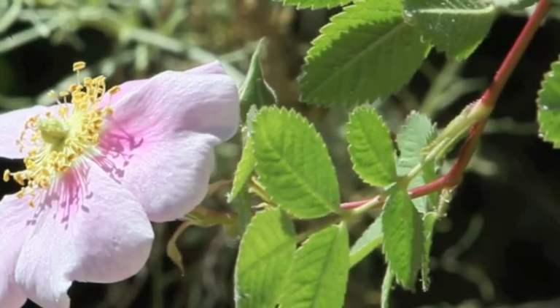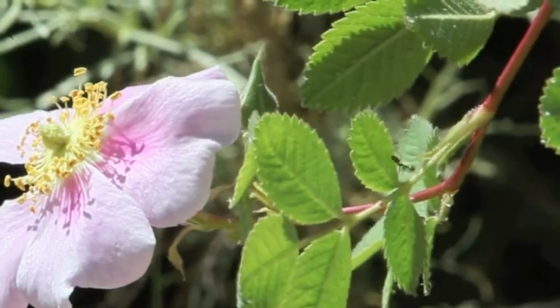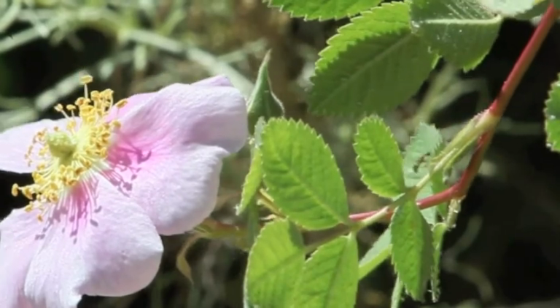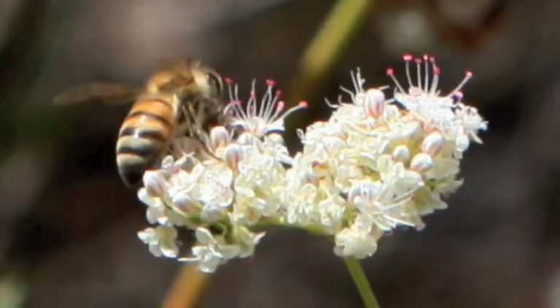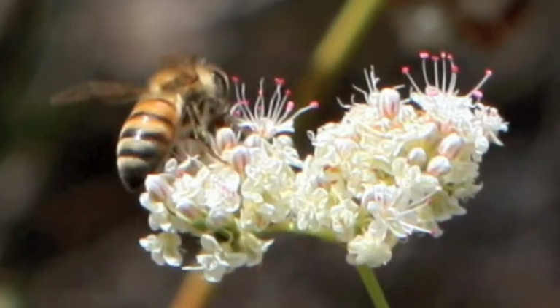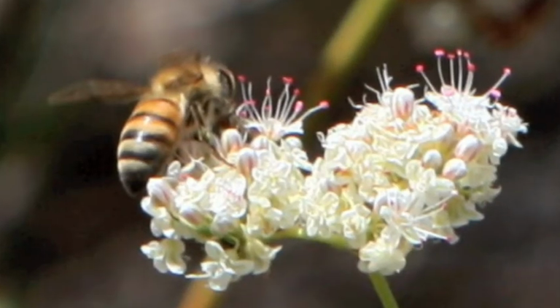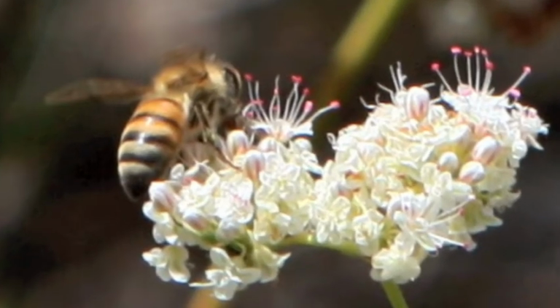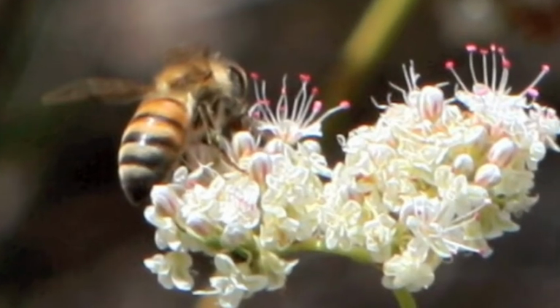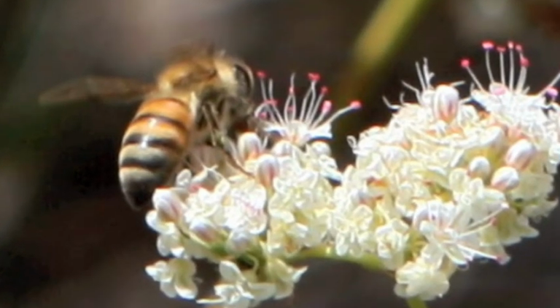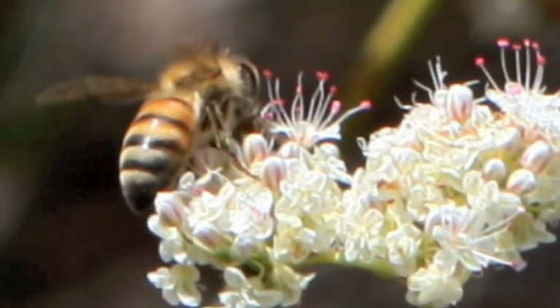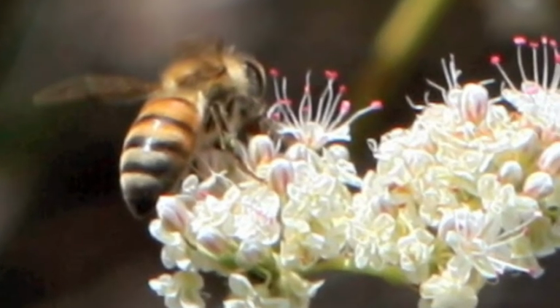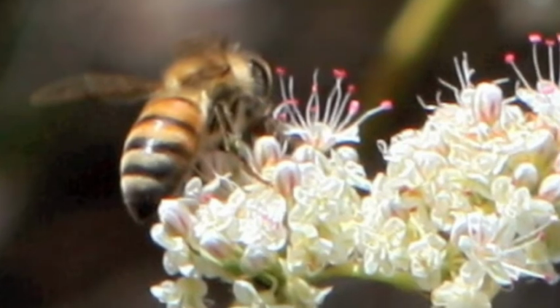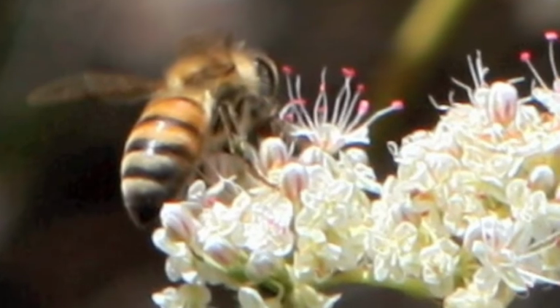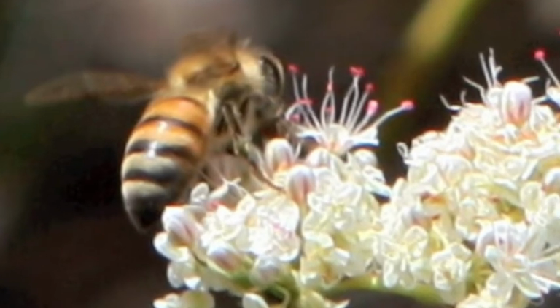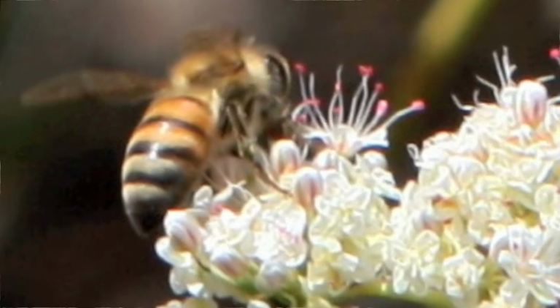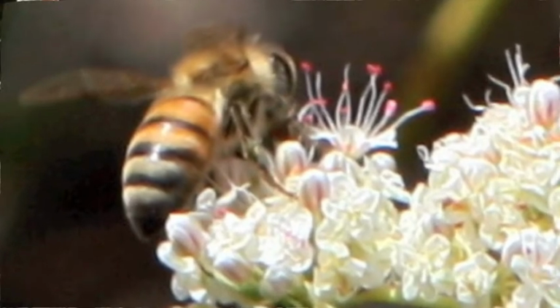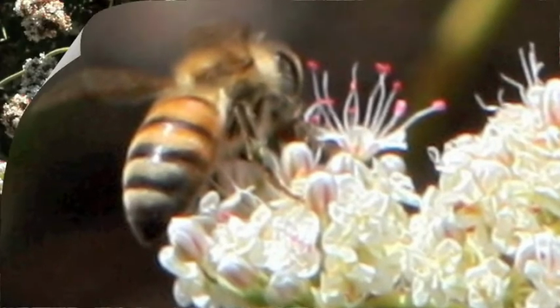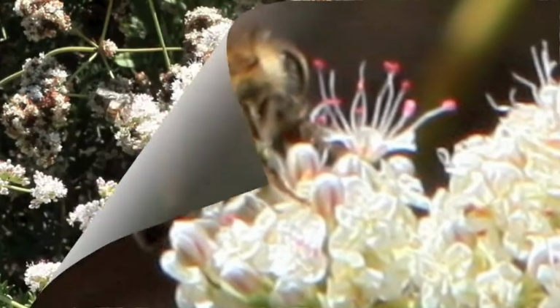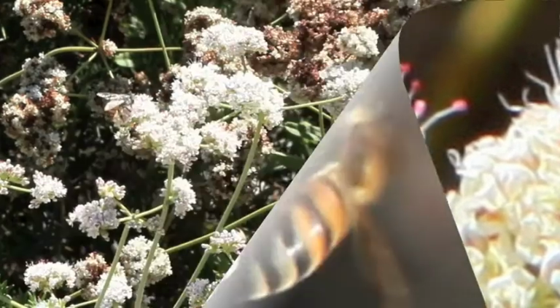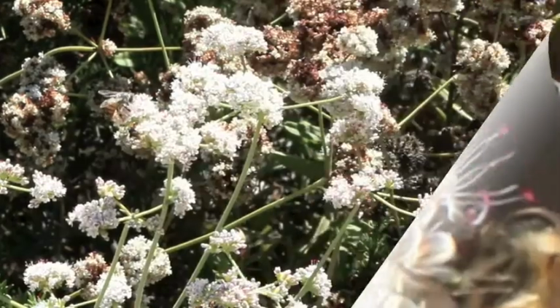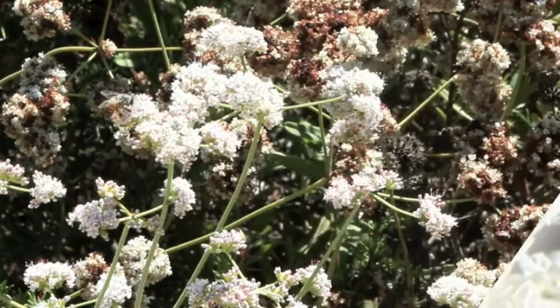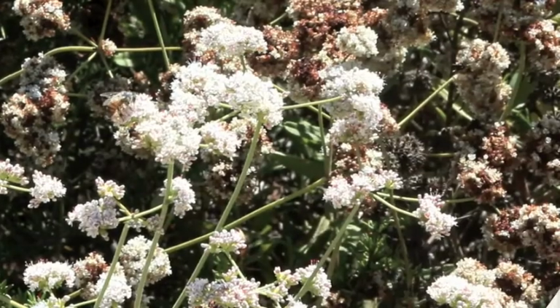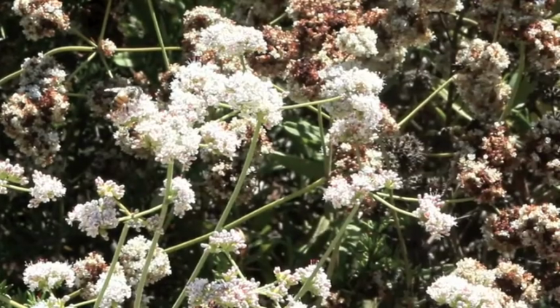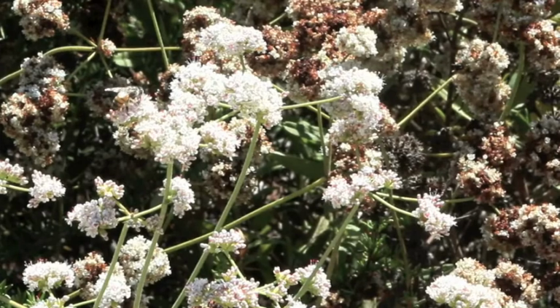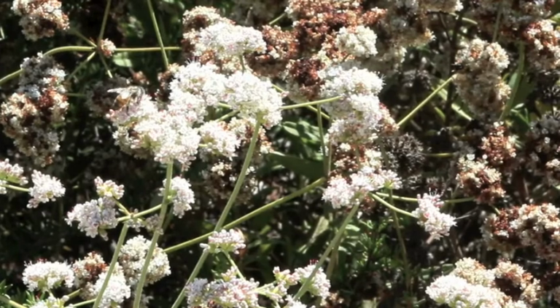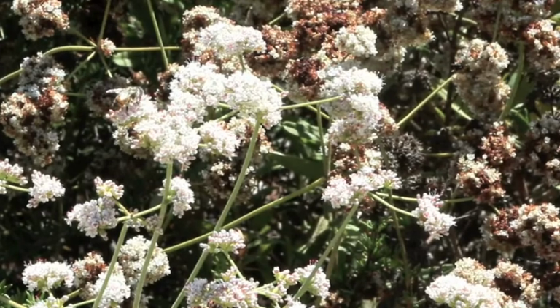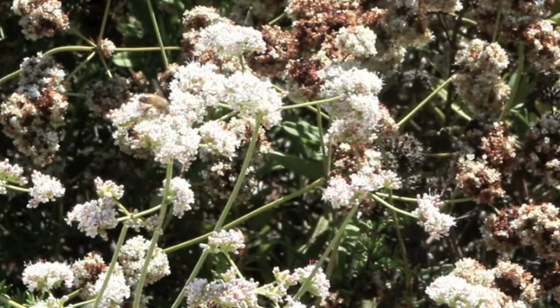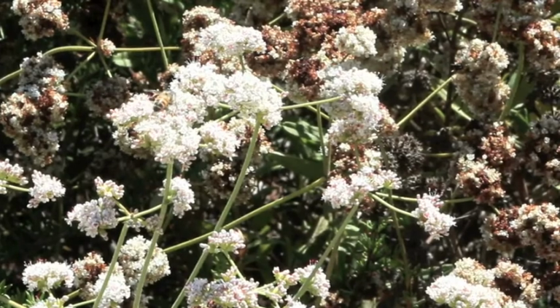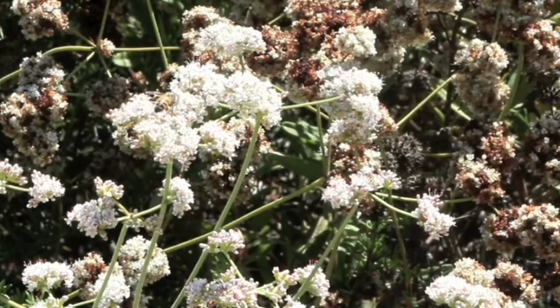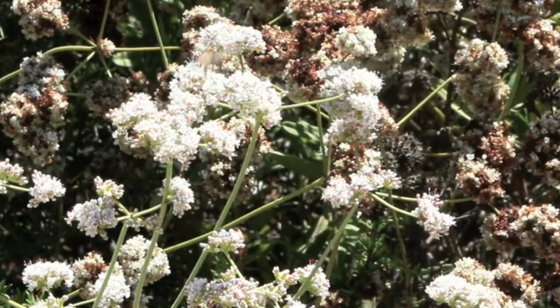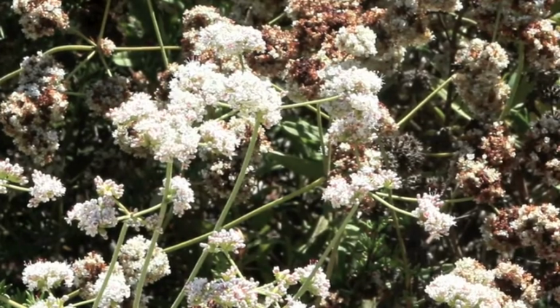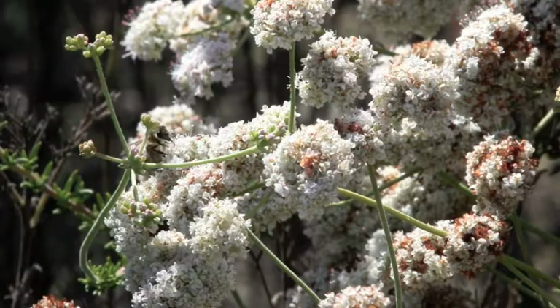In the butterfly garden in the summertime, you'll not see butterflies, but bees — yes, plenty of bees. The old saying 'busy as a bee' applies here.